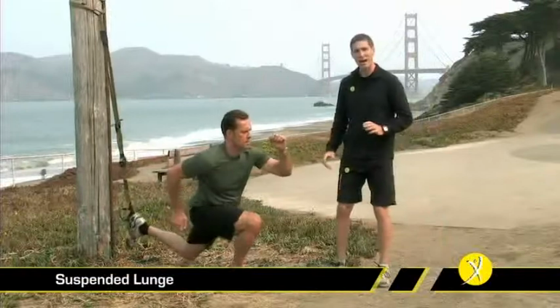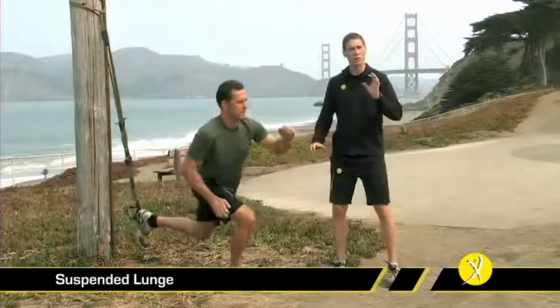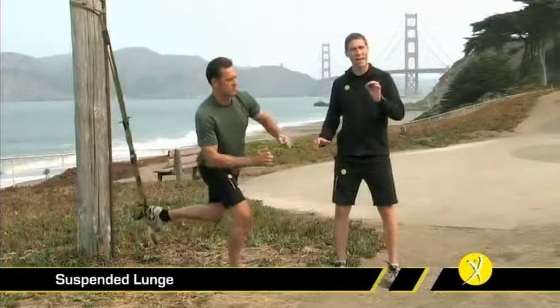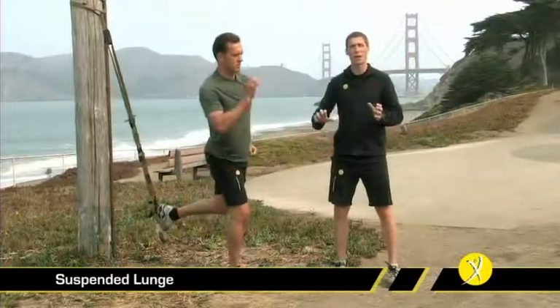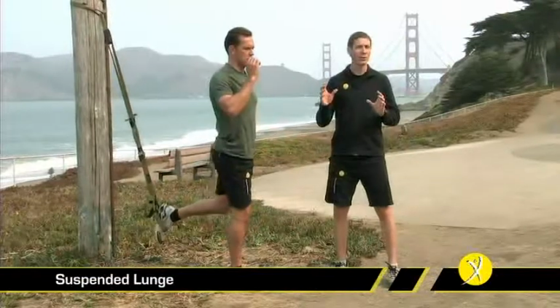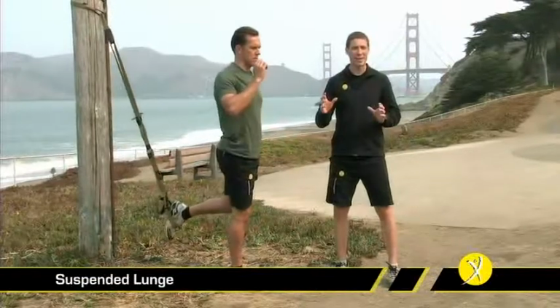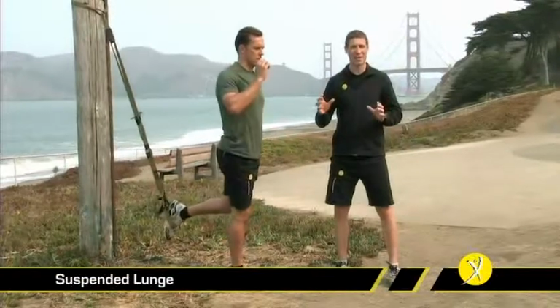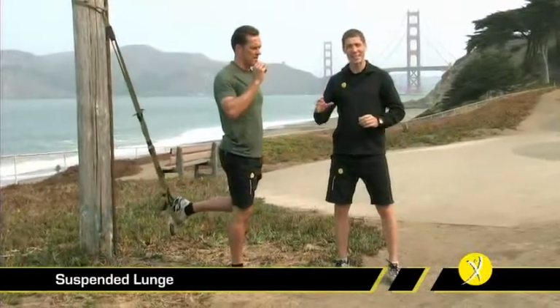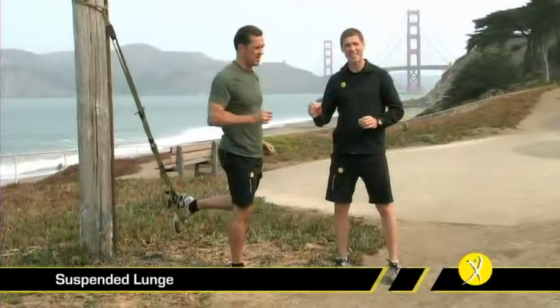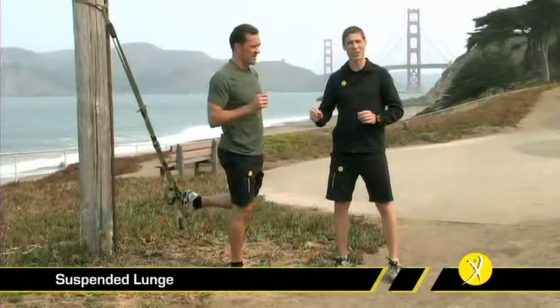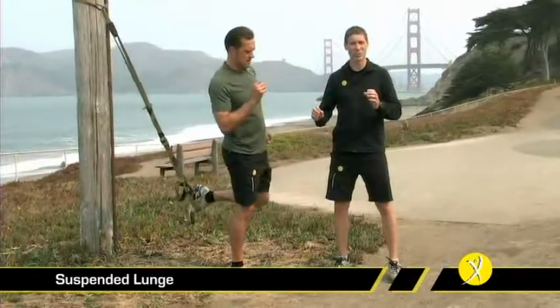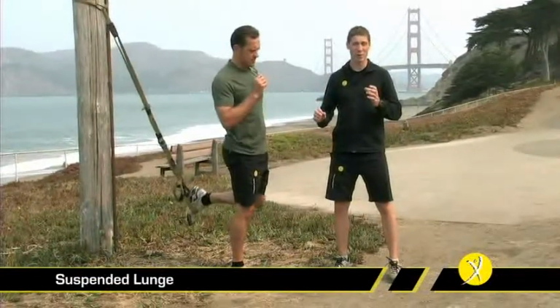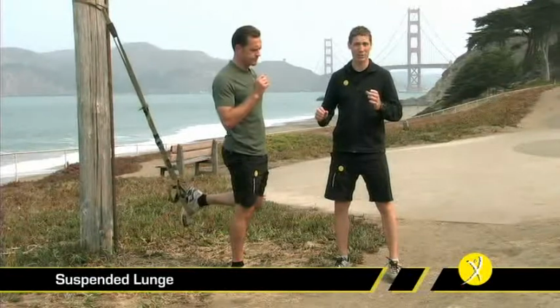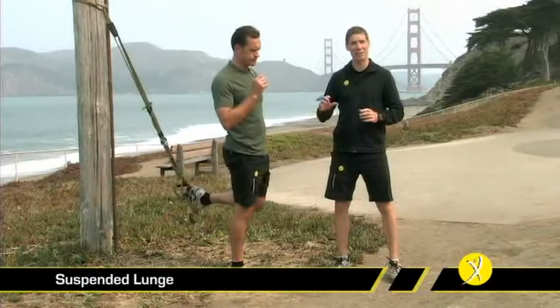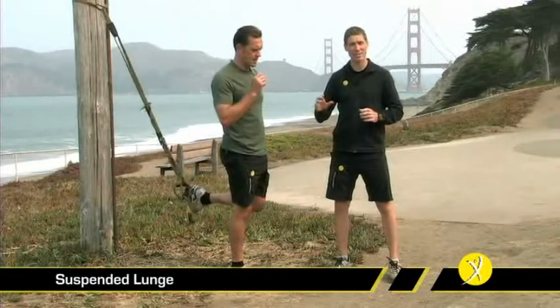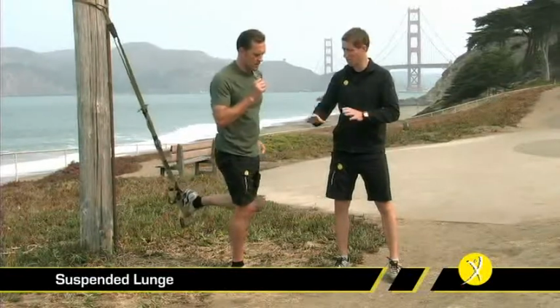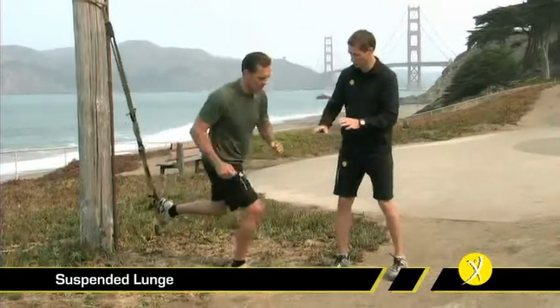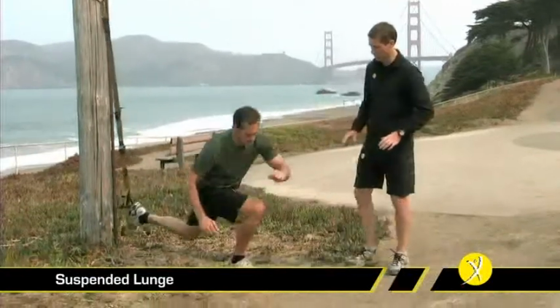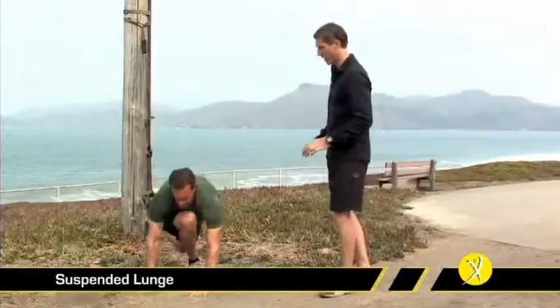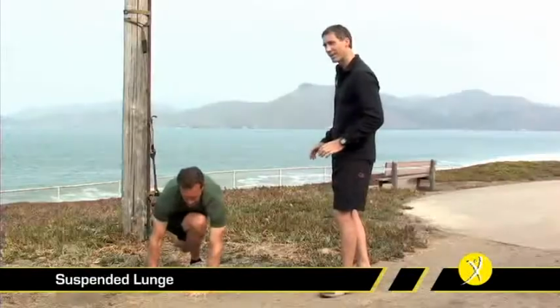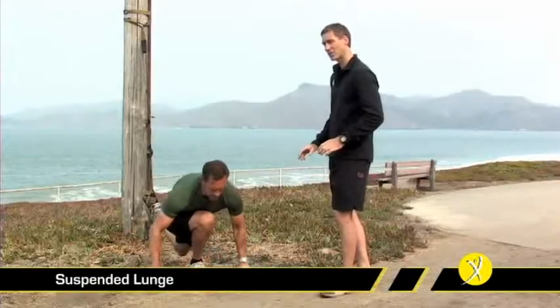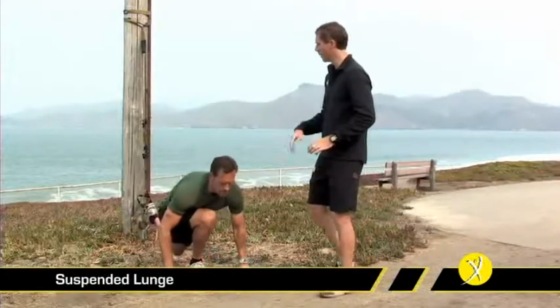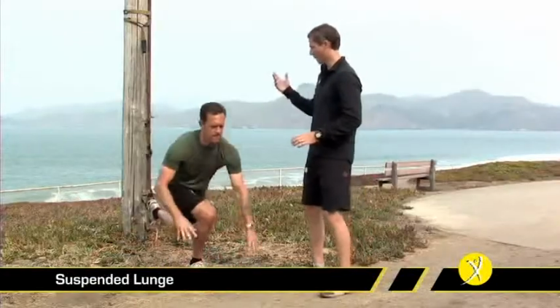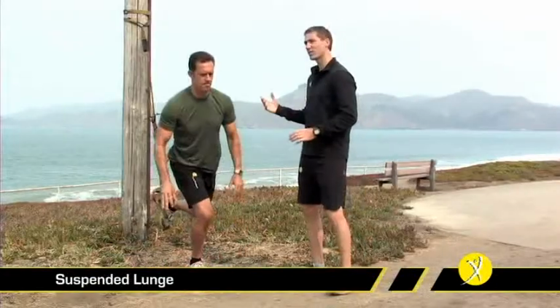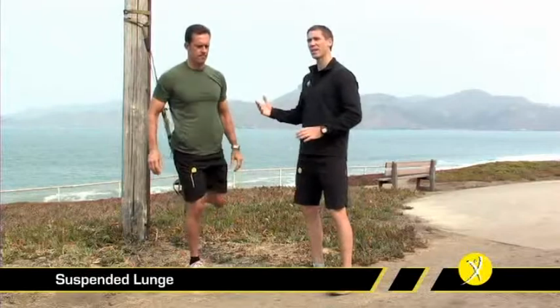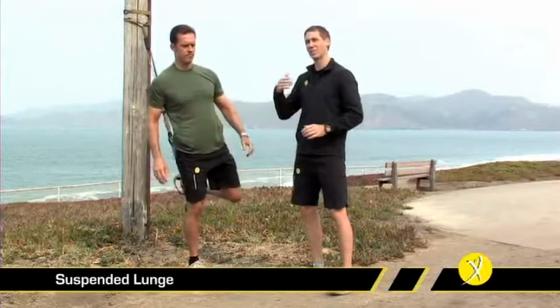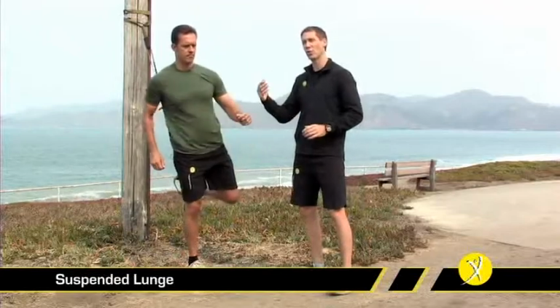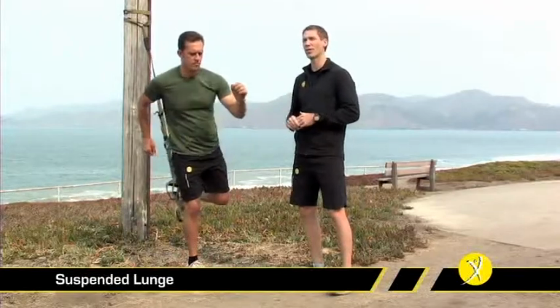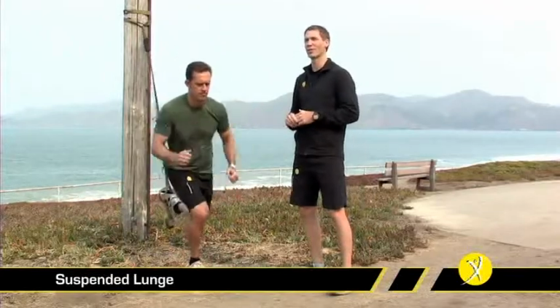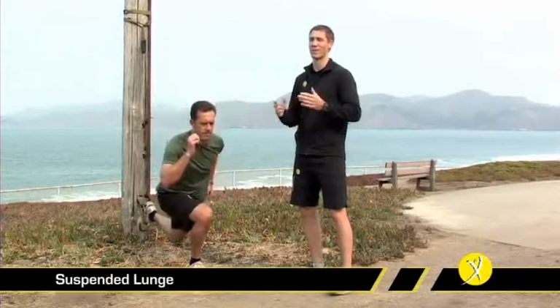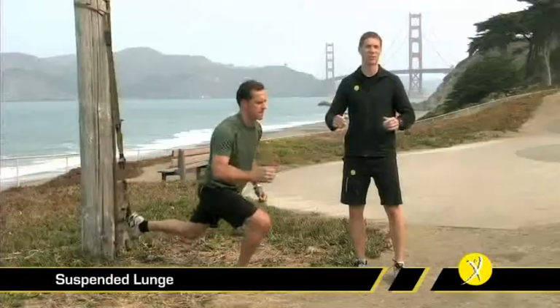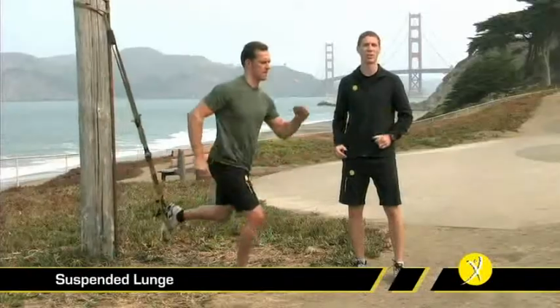It's quite natural for you to lose your balance now and again. This exercise does require a fair bit of it. If that's the case, just put your hands on the ground, catch yourself, come back to standing, and continue on with the exercise. And that's the suspended lunge.